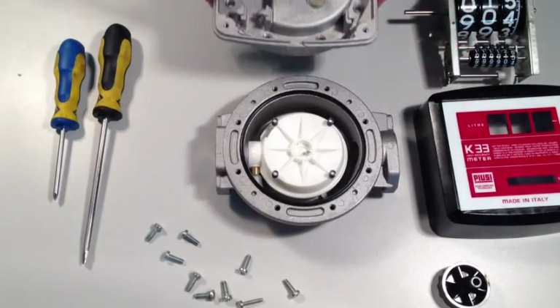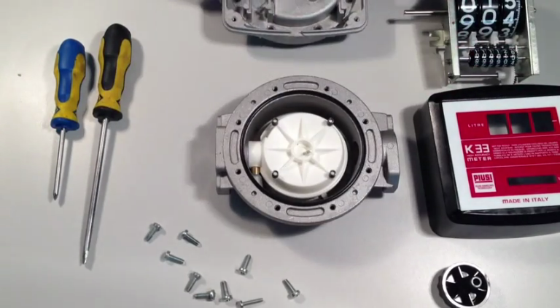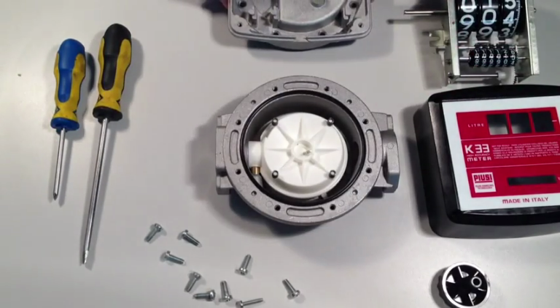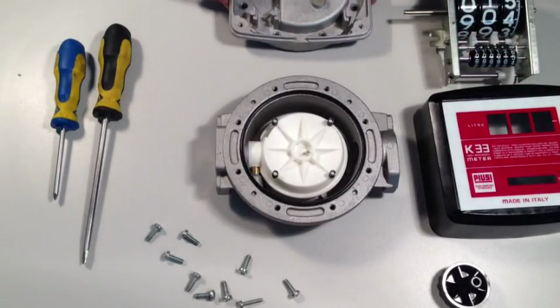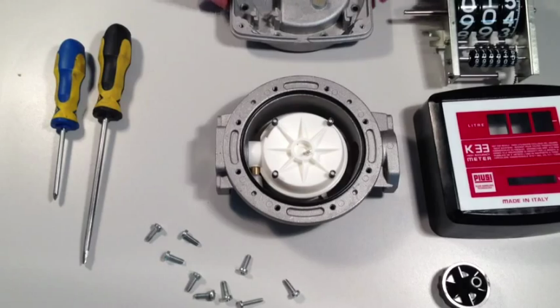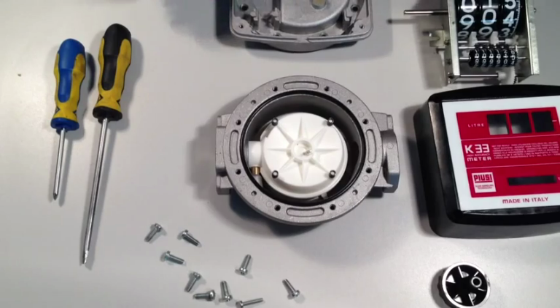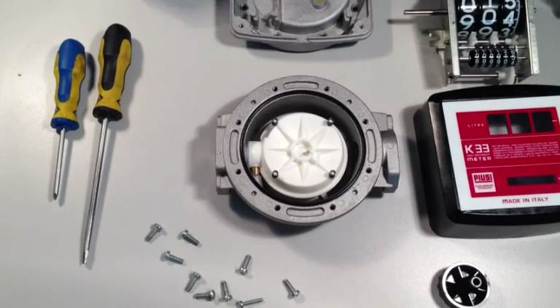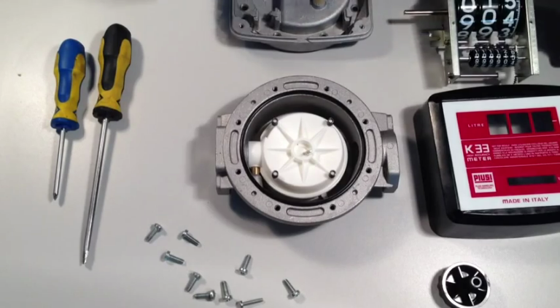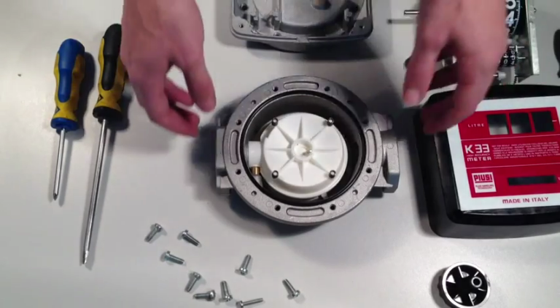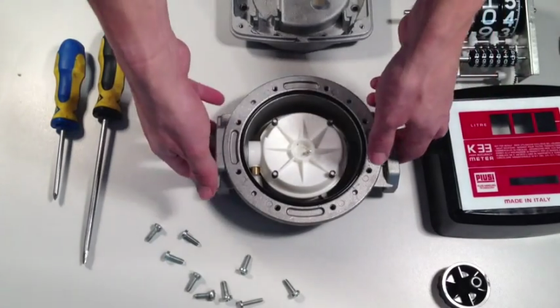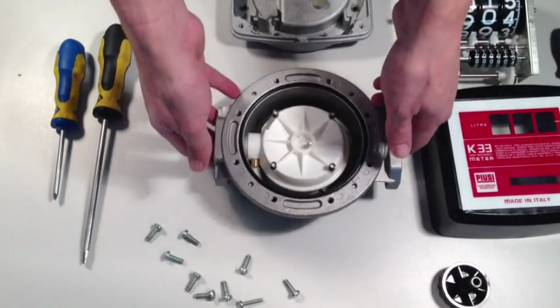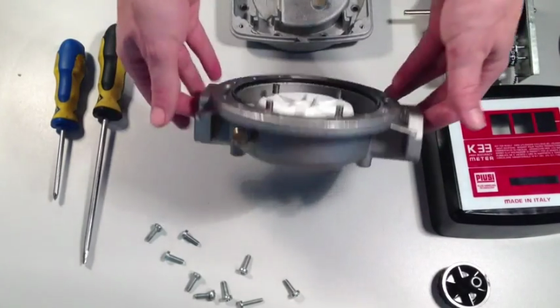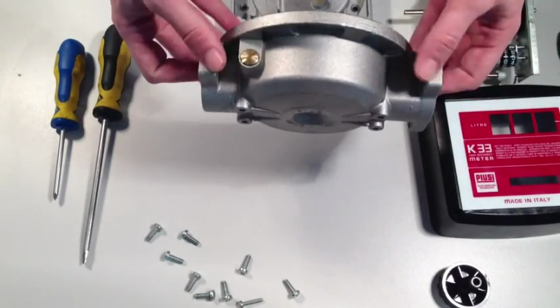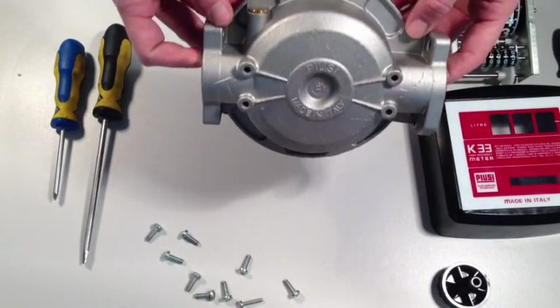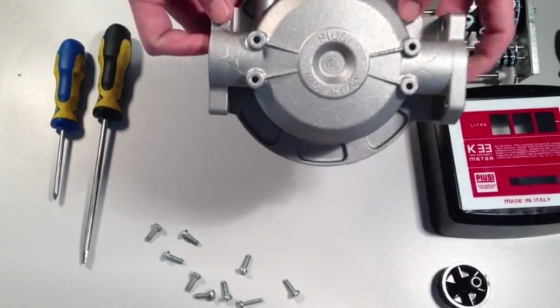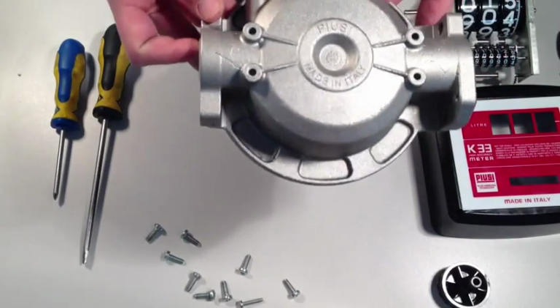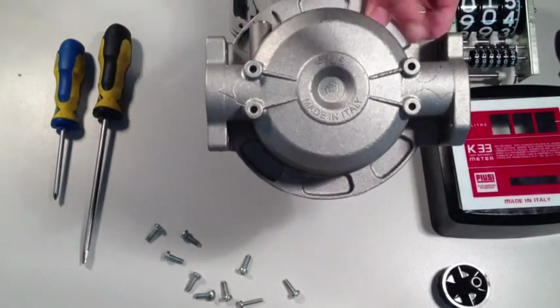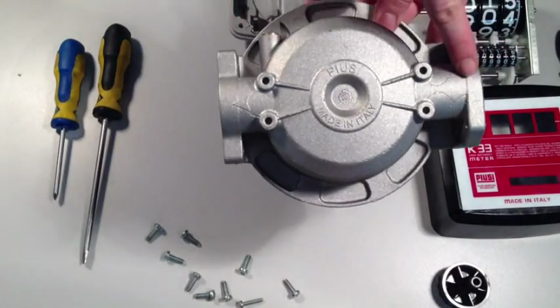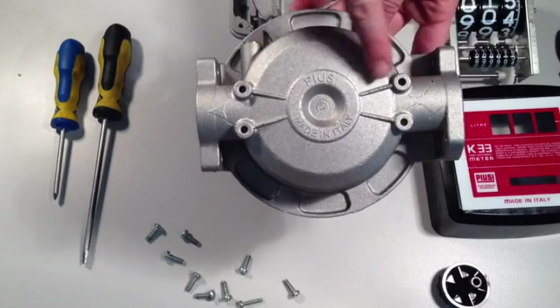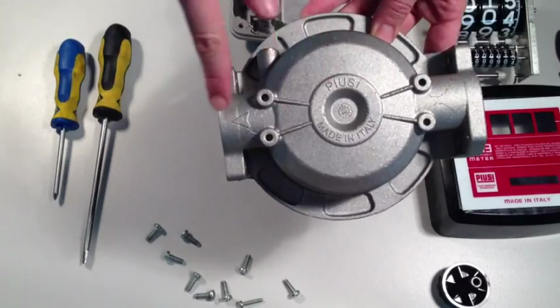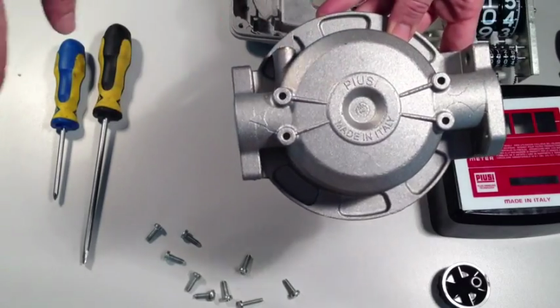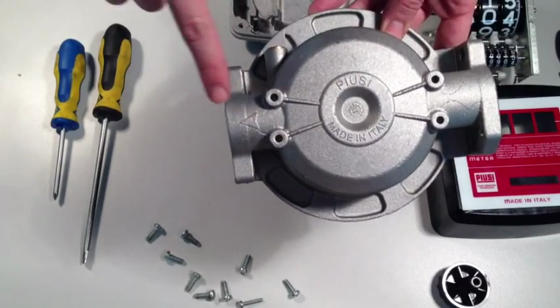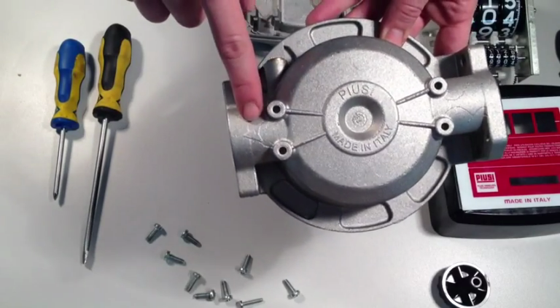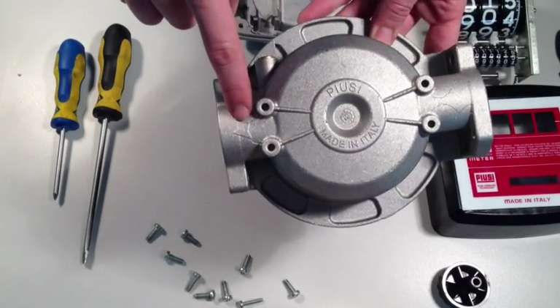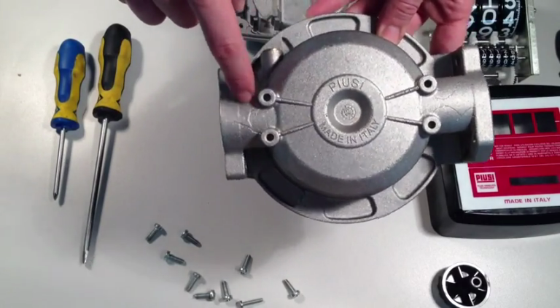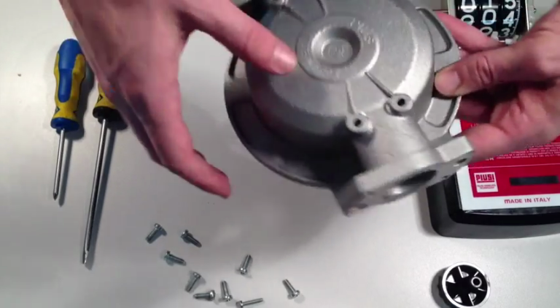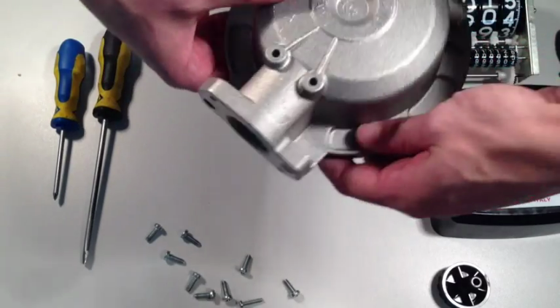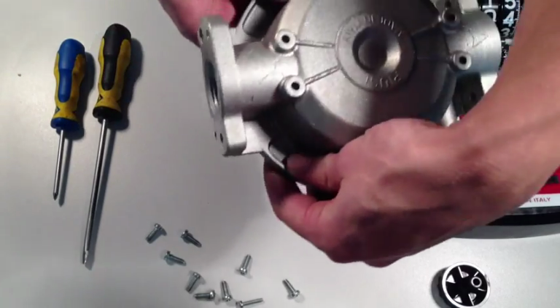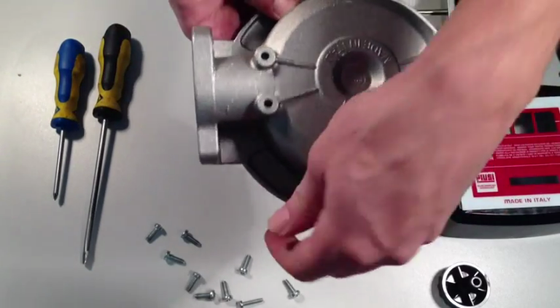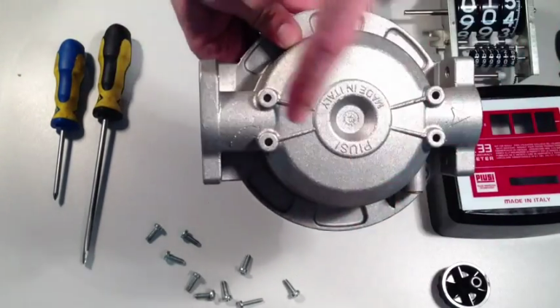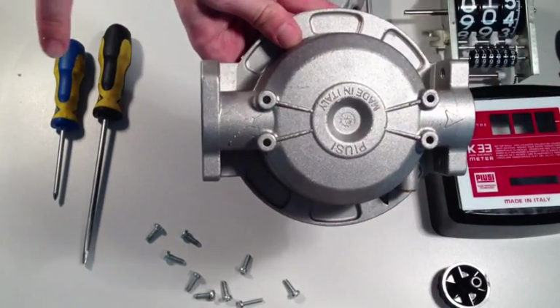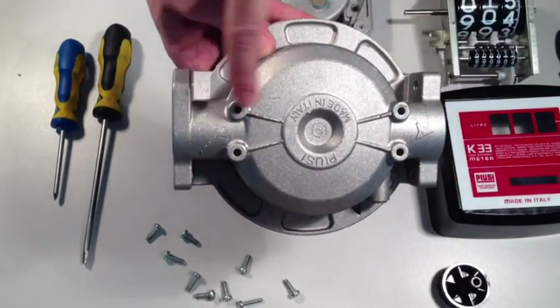When this is done, the two halves that make up the body of the meter should separate. Take the lower half and orientate the arrow in the flow direction that you want it to be.